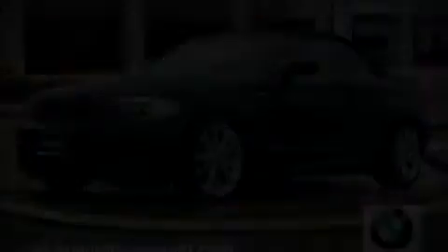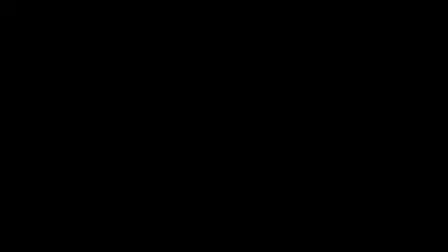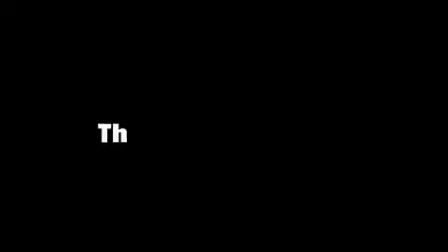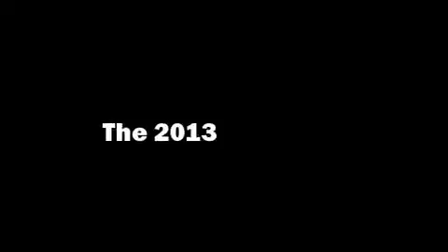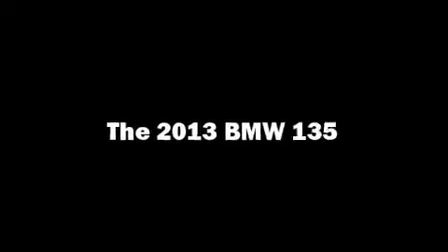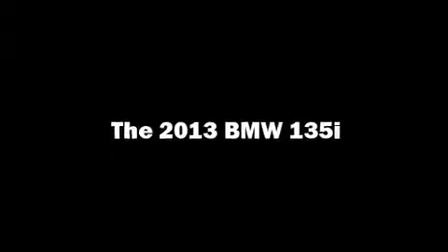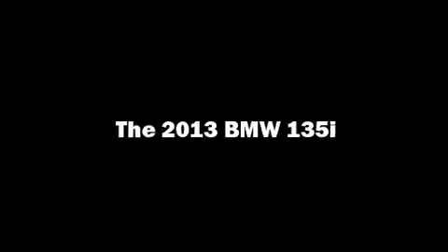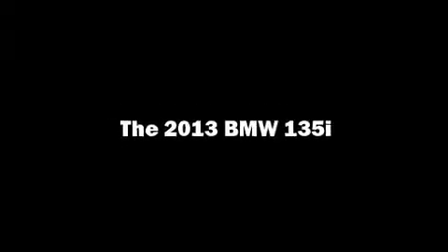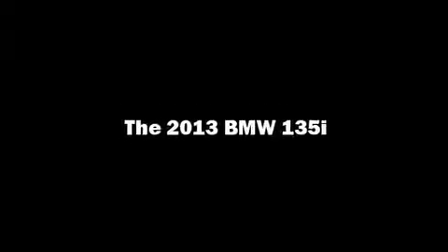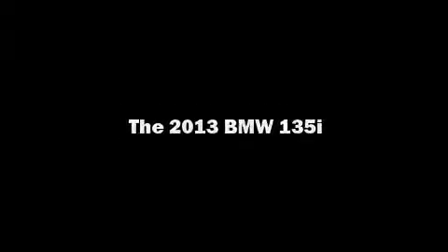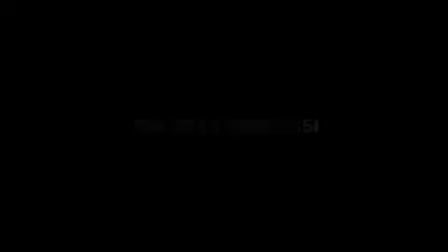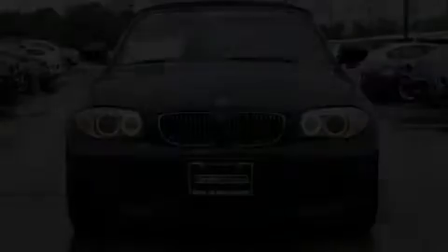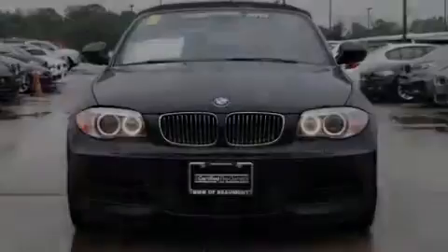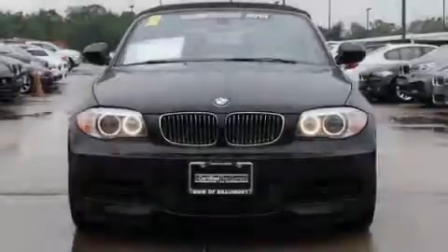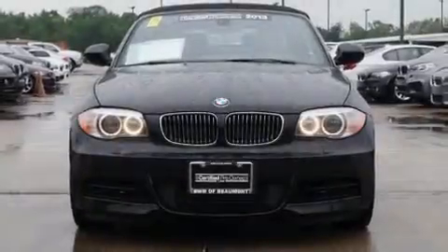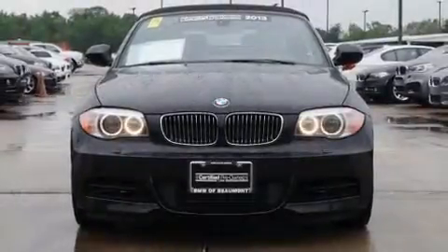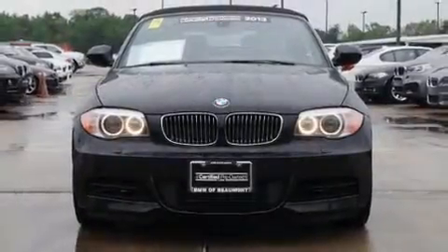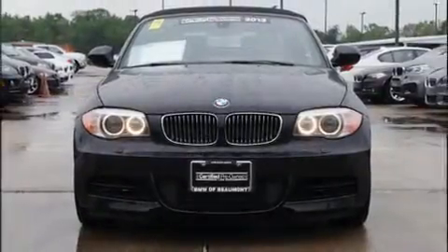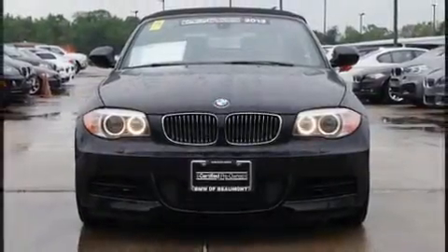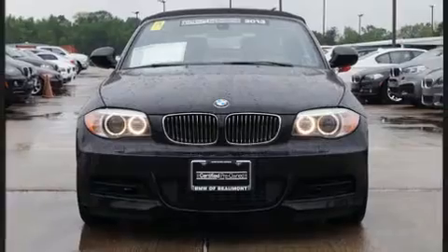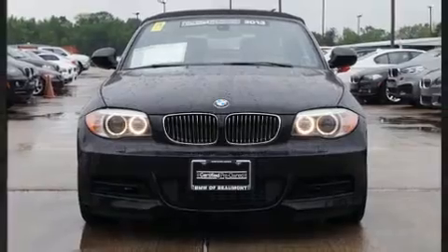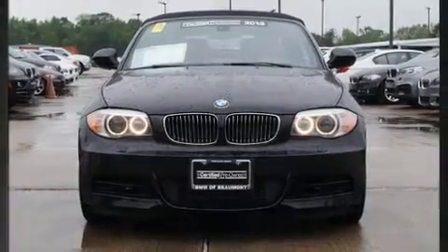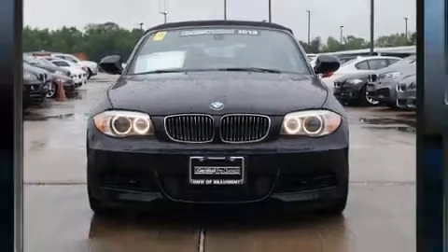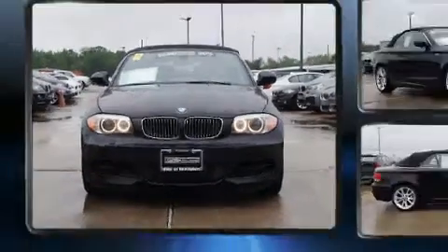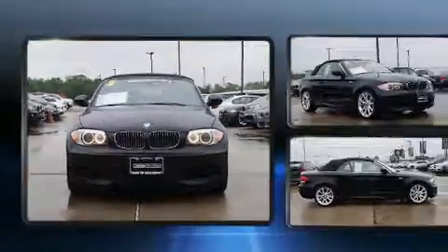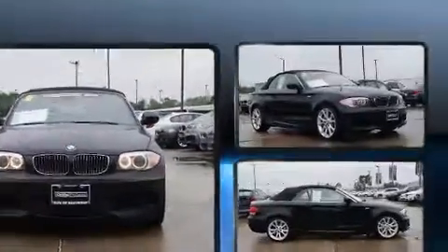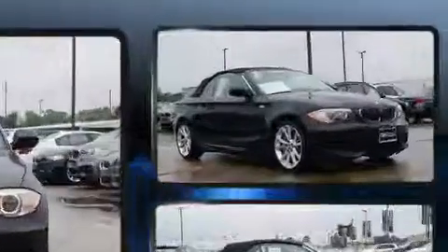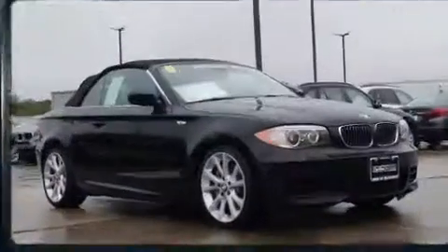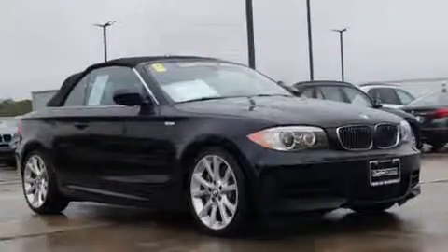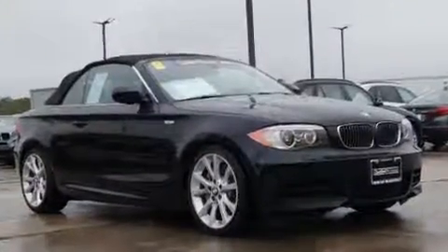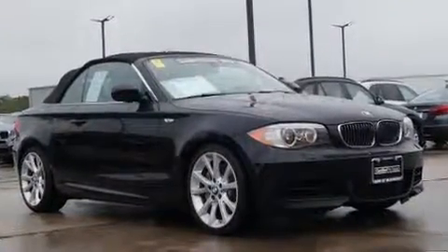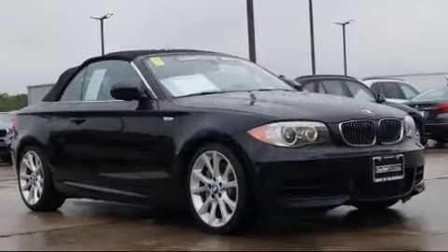Get excited about the 2013 BMW 135i. This two-door, four-passenger convertible just recently passed the 20,000 mile mark.